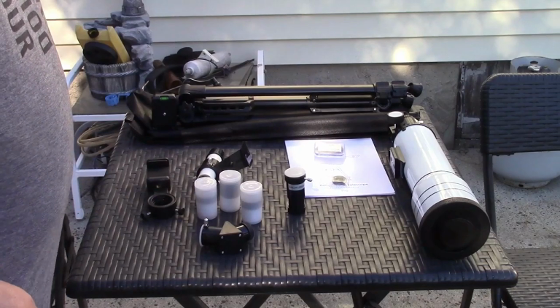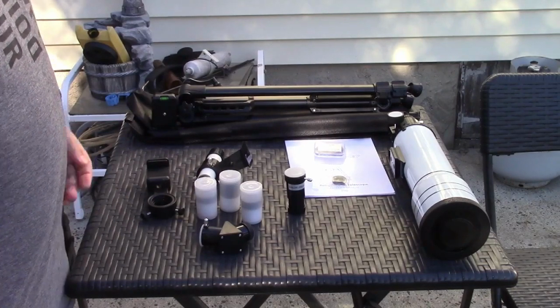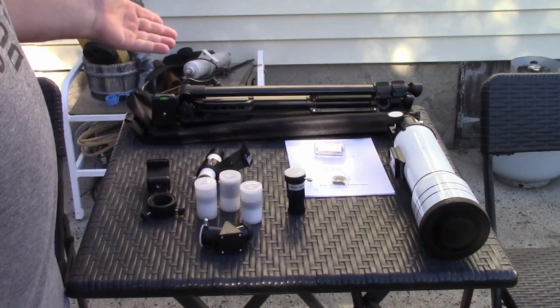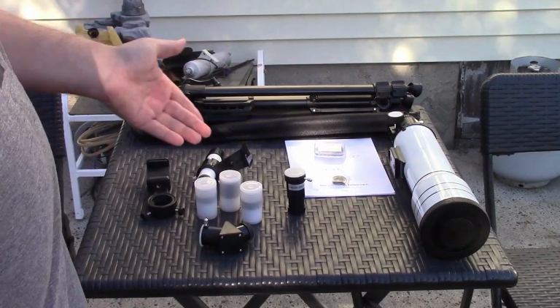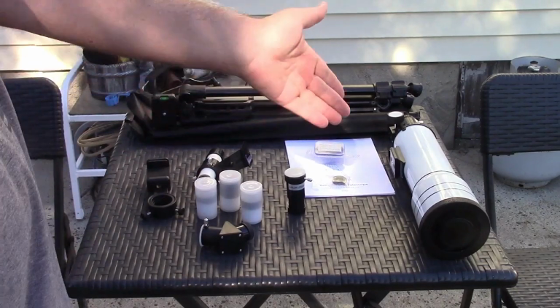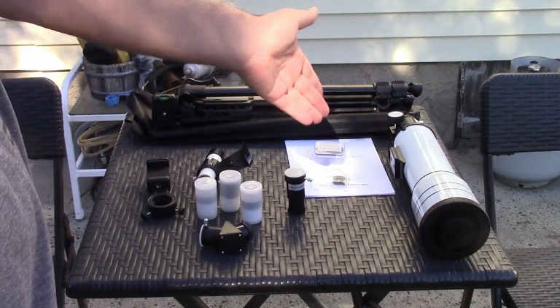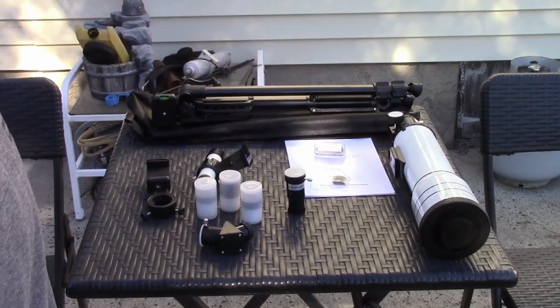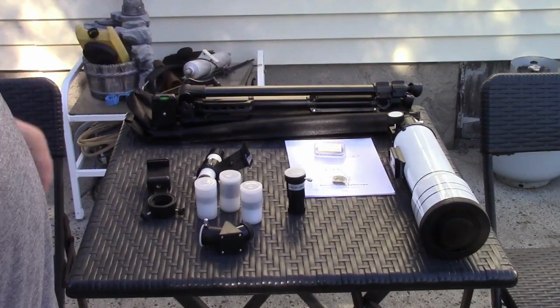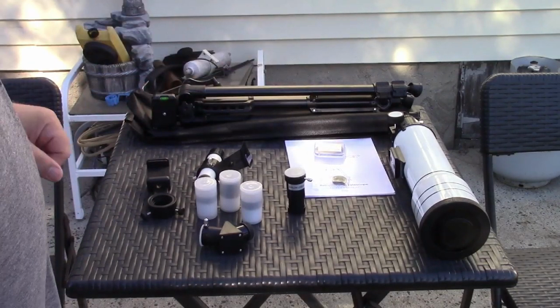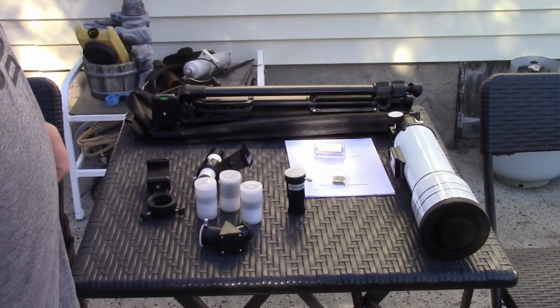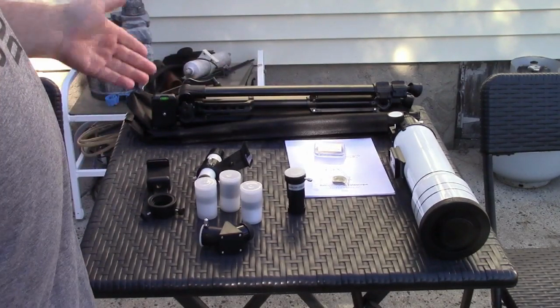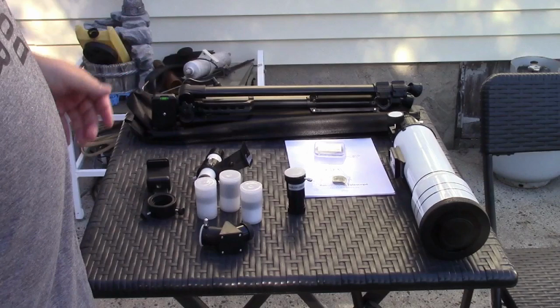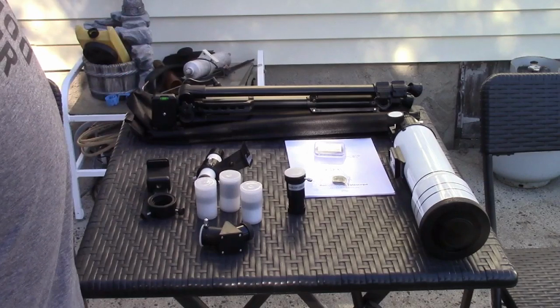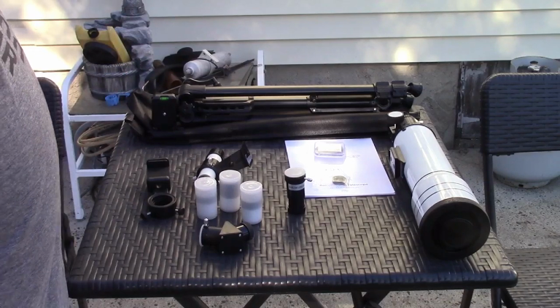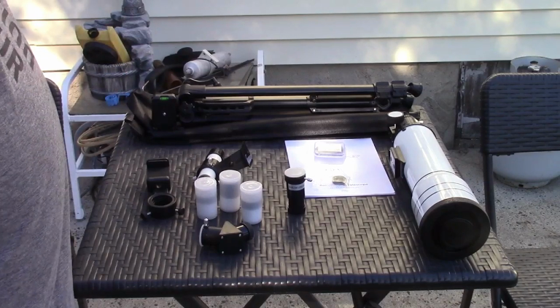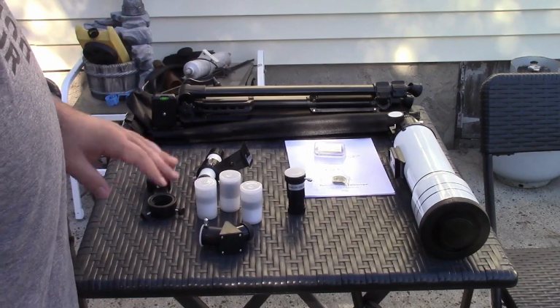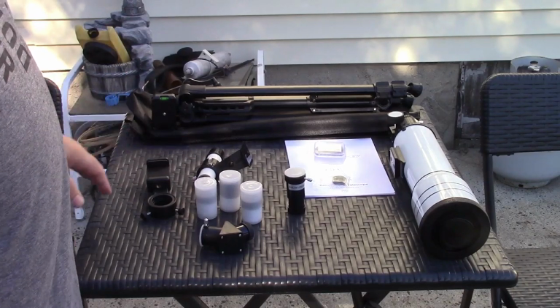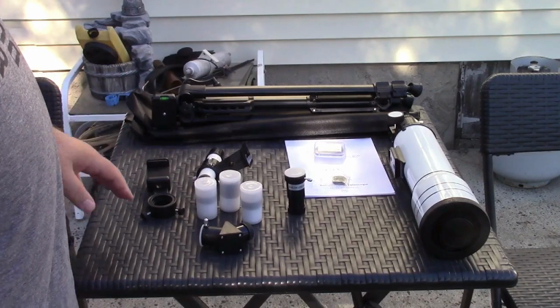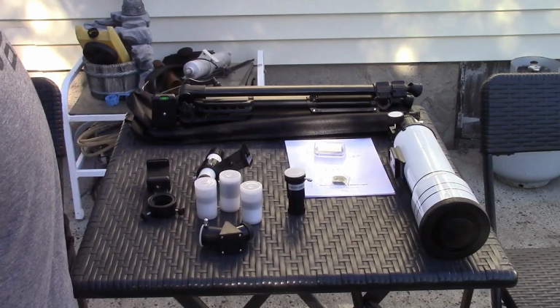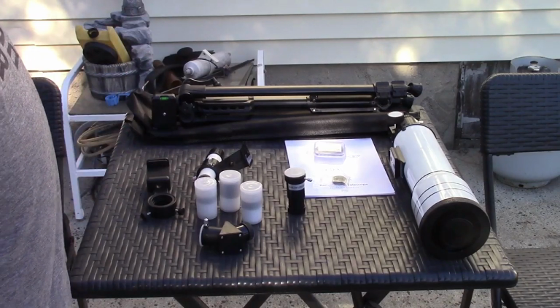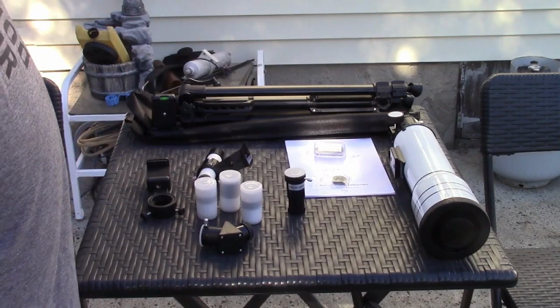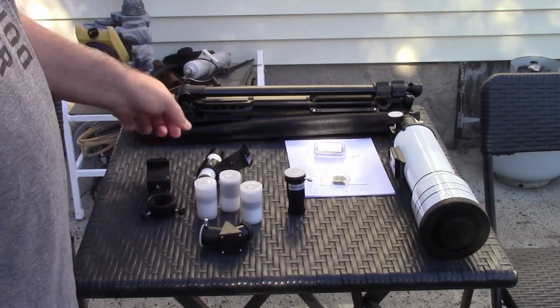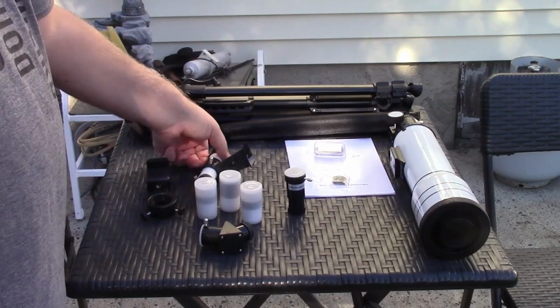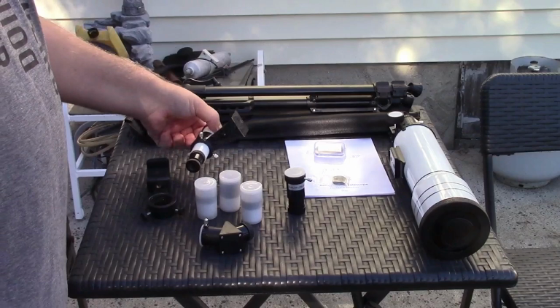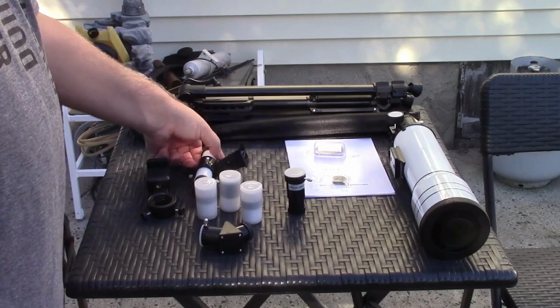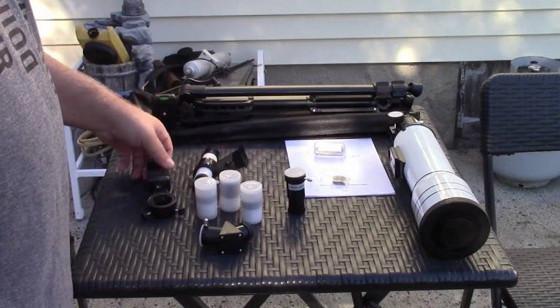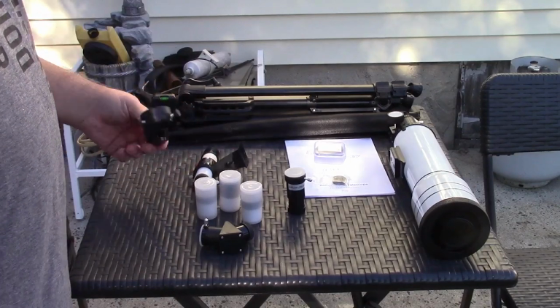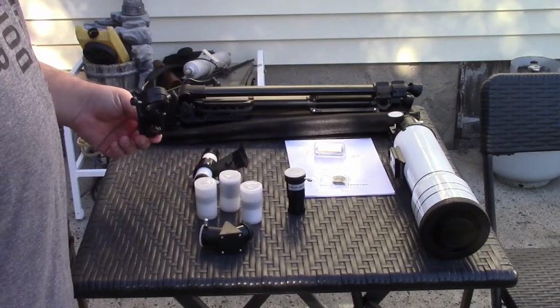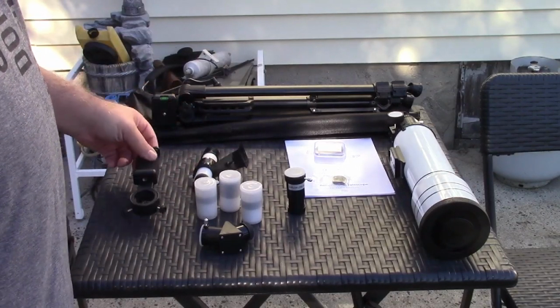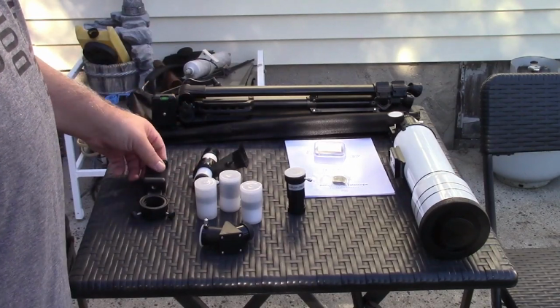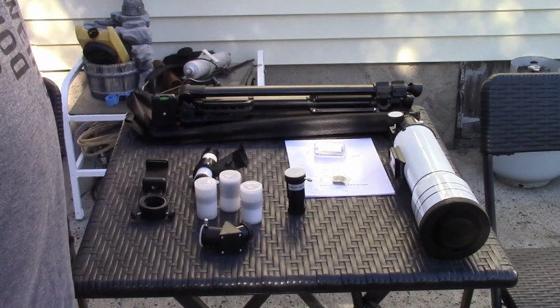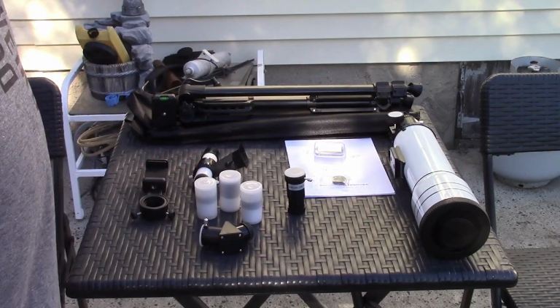You have to assemble this. It's pretty much as simple as putting the telescope on the tripod and then mounting up the Zenith mirror, eyepiece, and finder scope. And of course you can use the phone mount if you'd like.